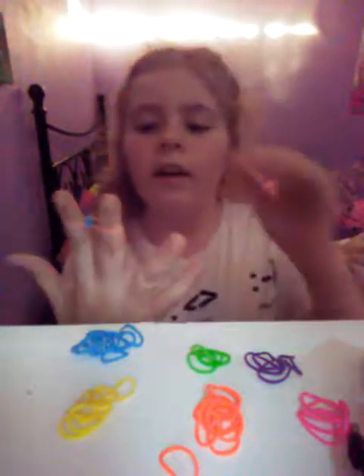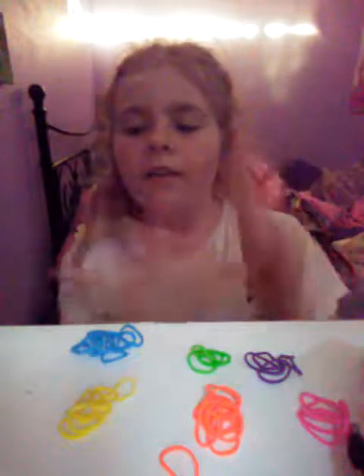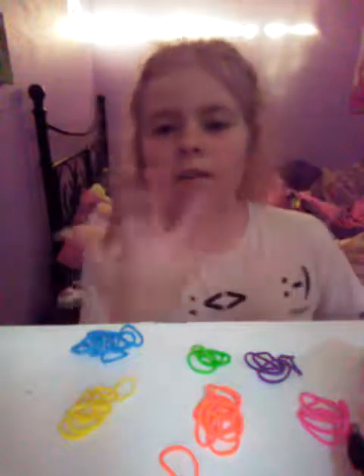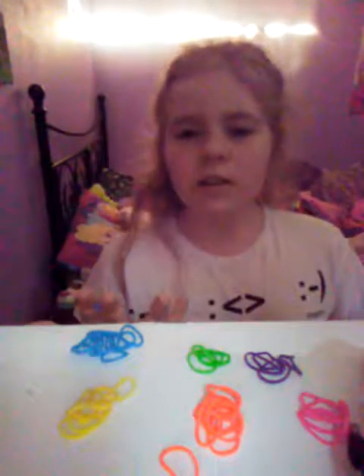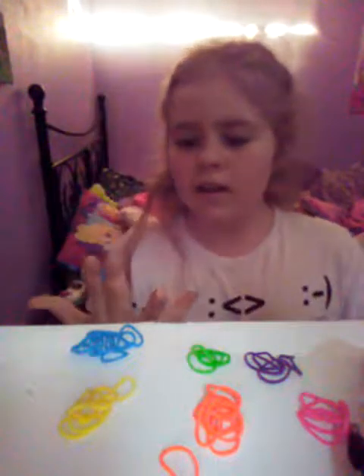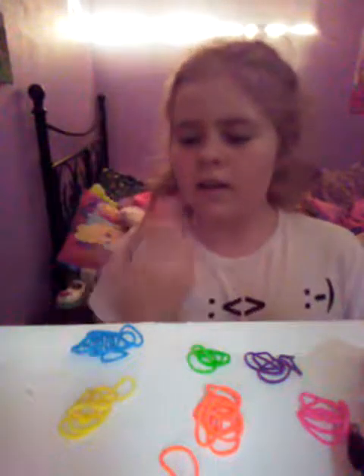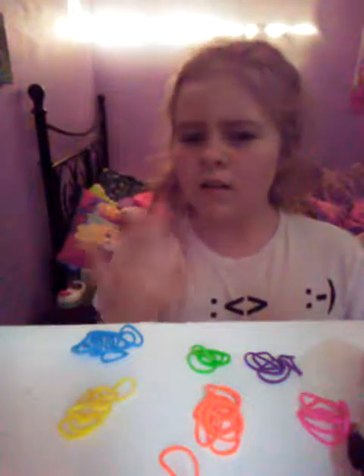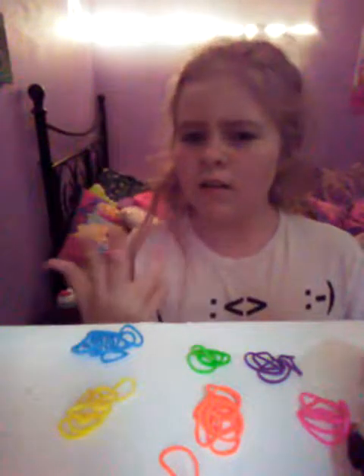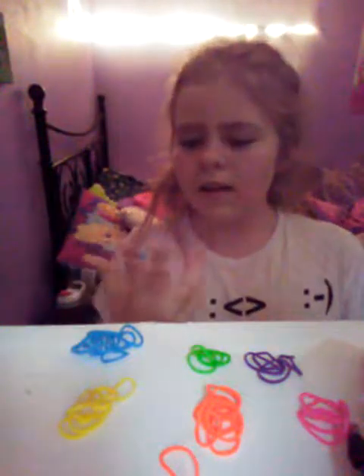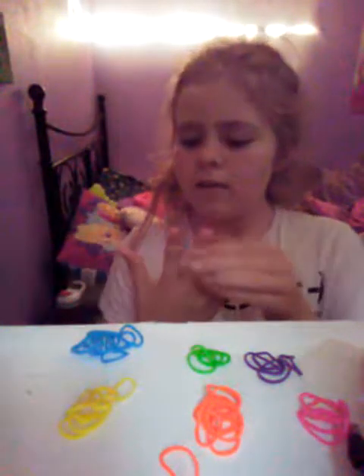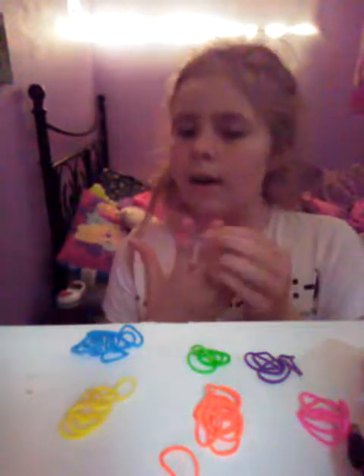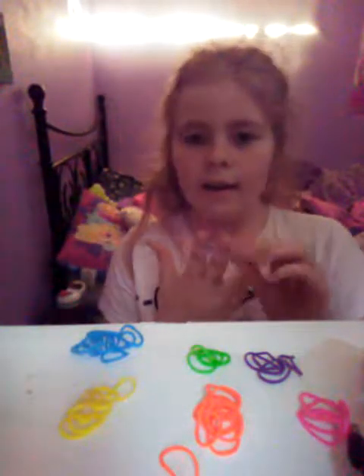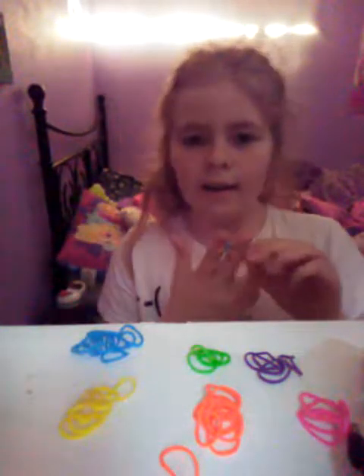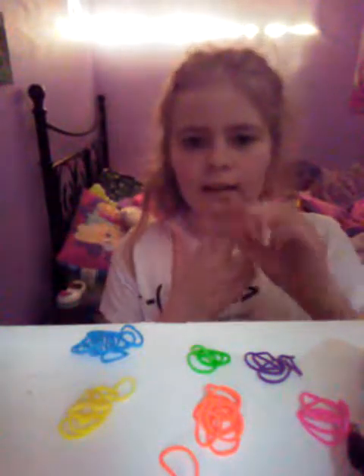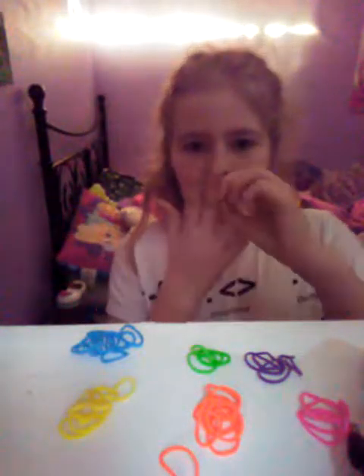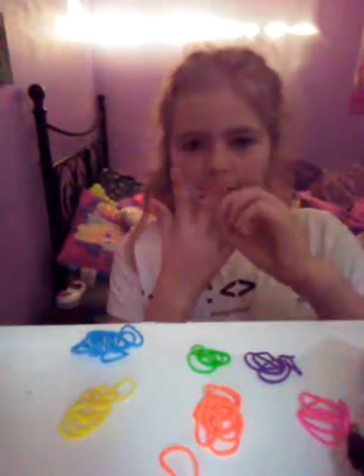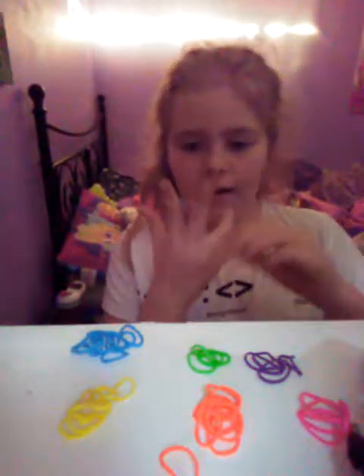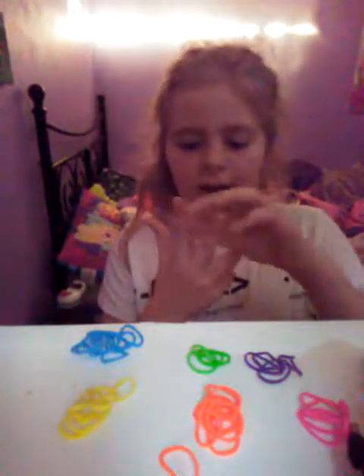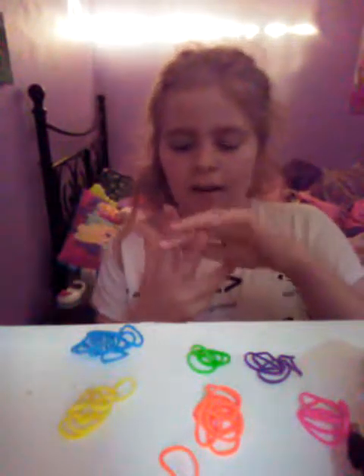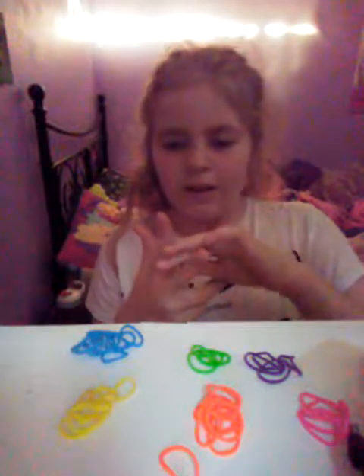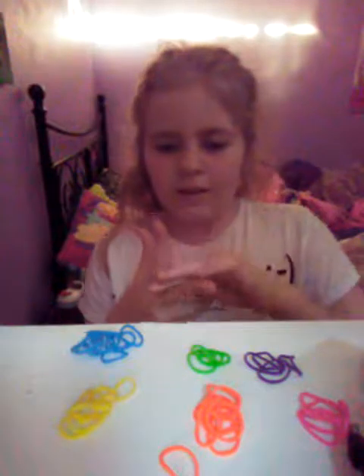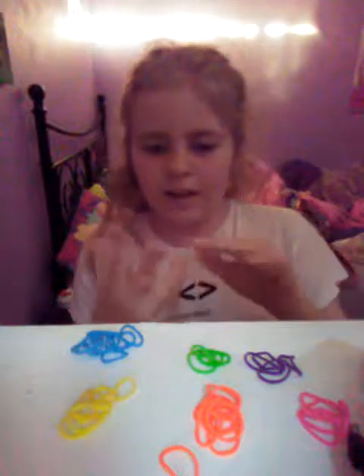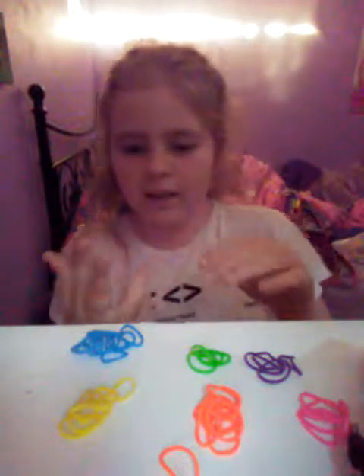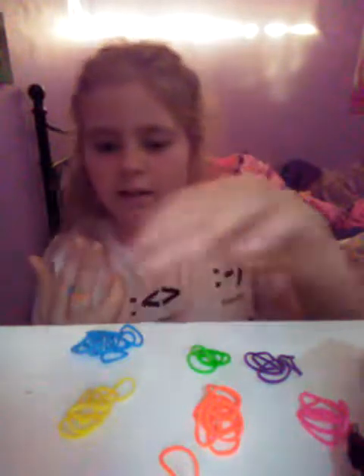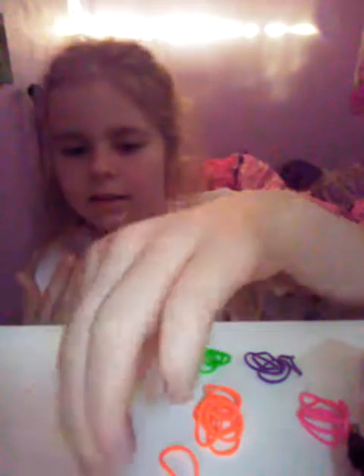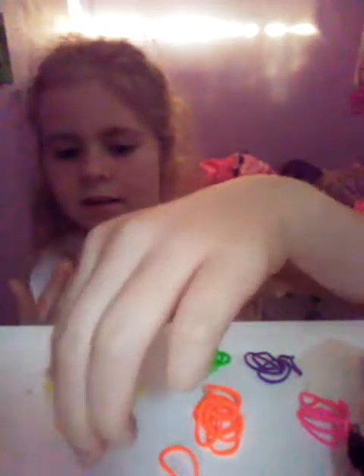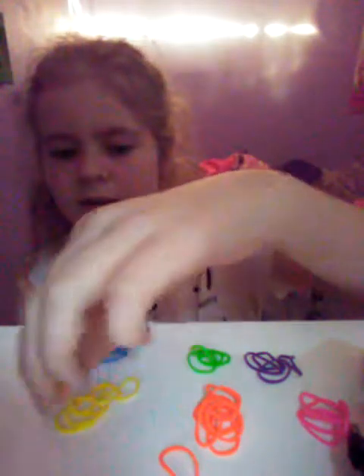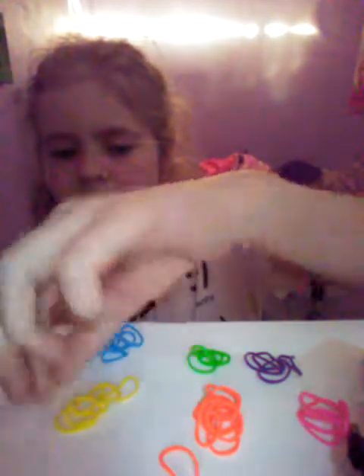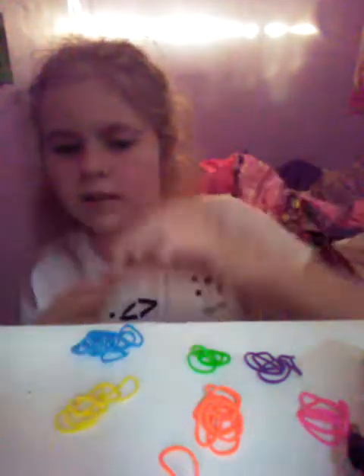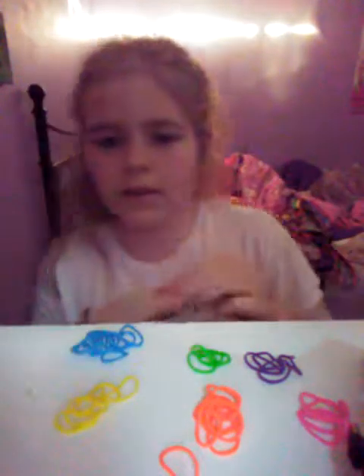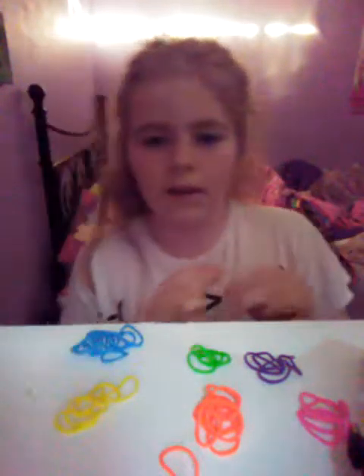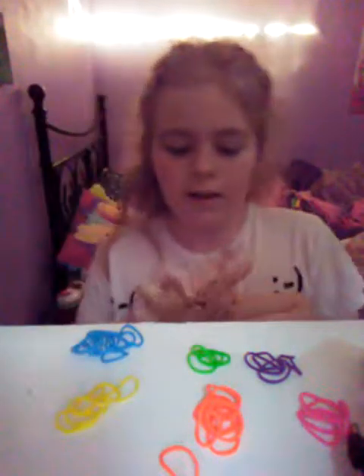And if you're confused and you're like, oh no, I didn't do it right — you are. Just slide it down and then you can just get a different color.